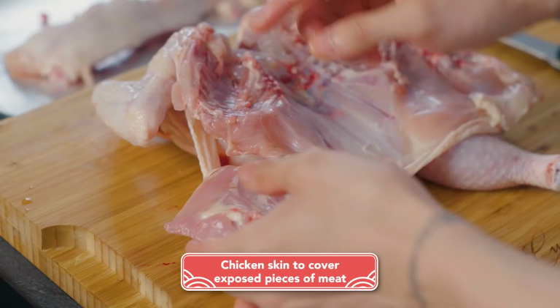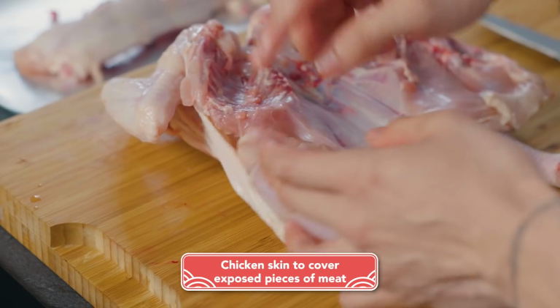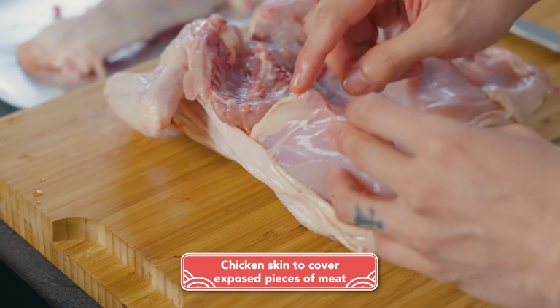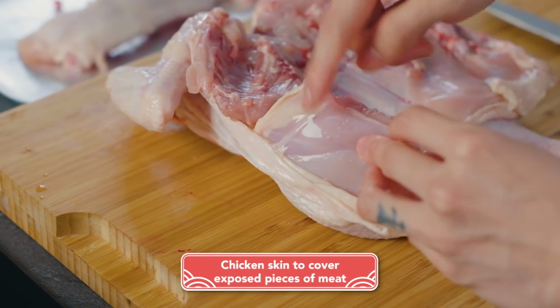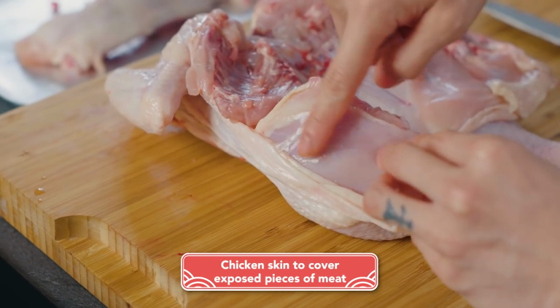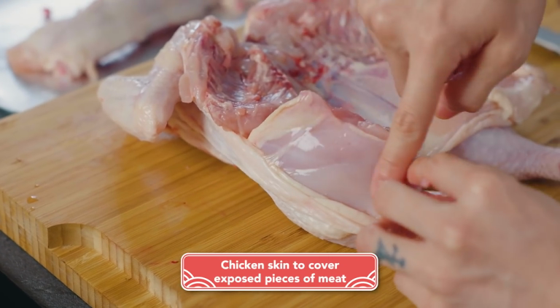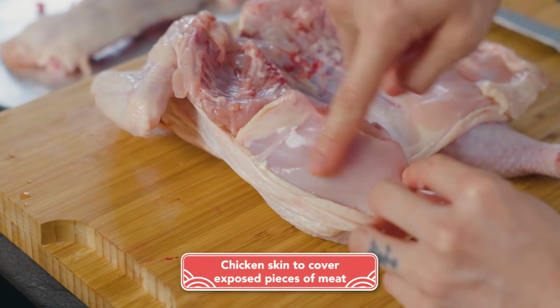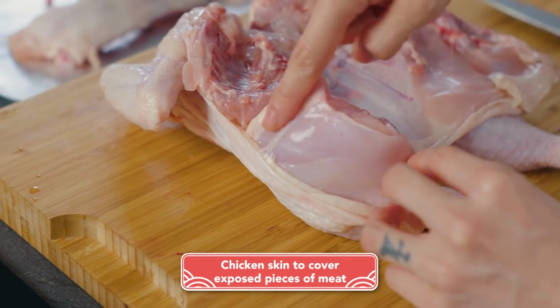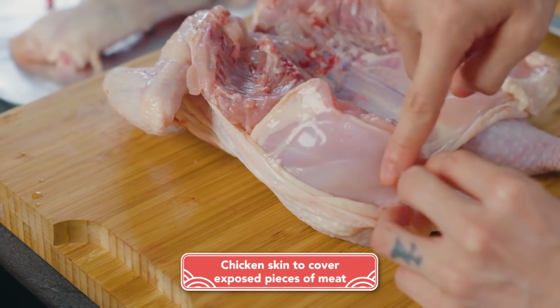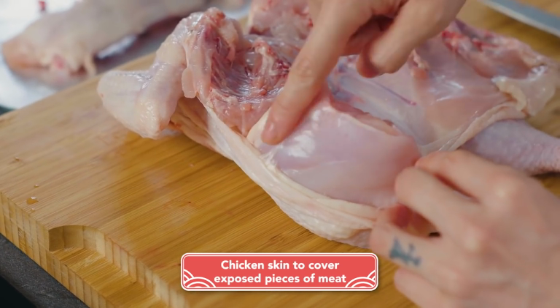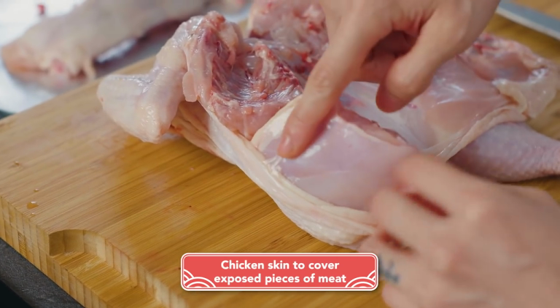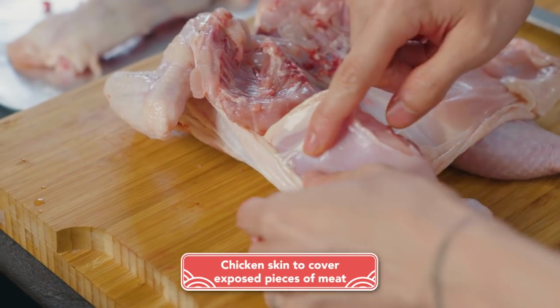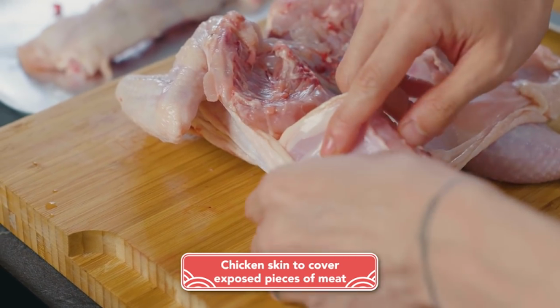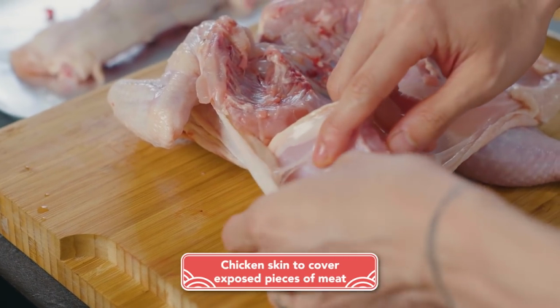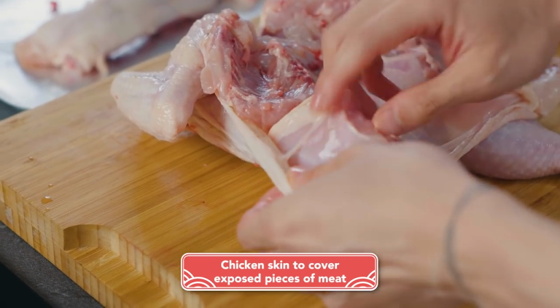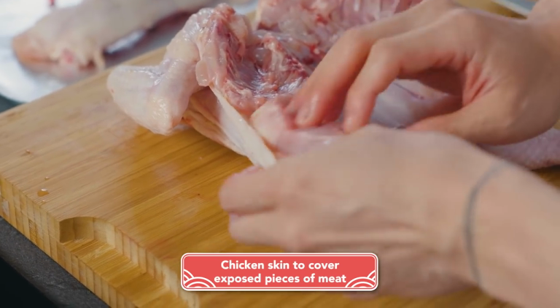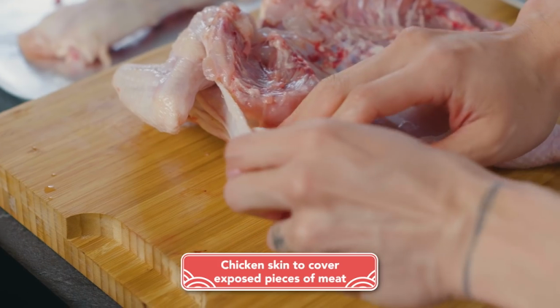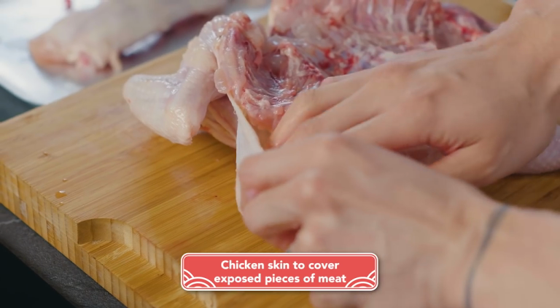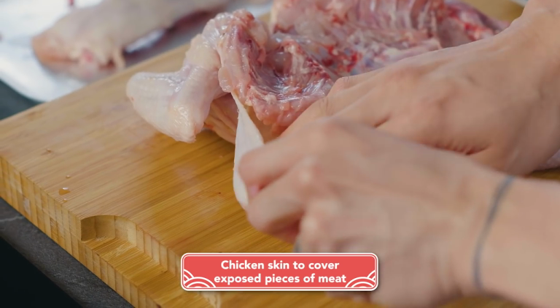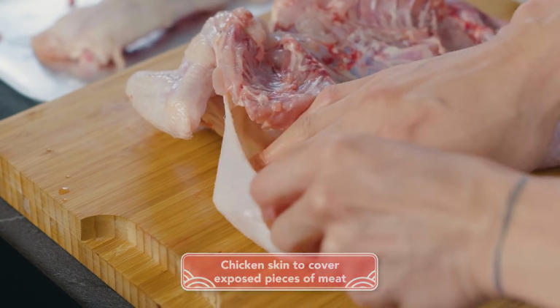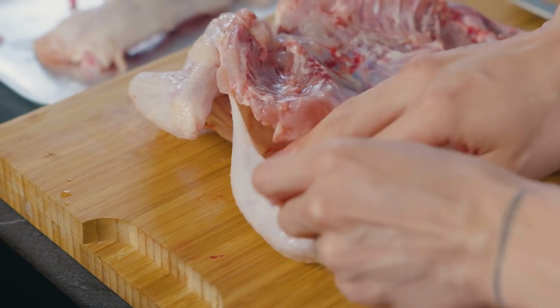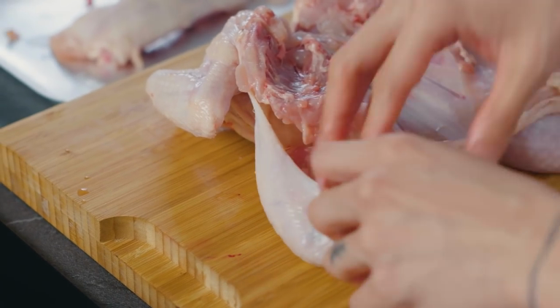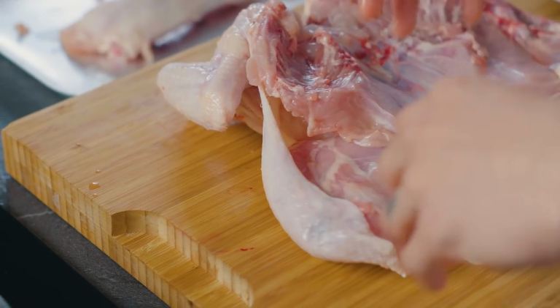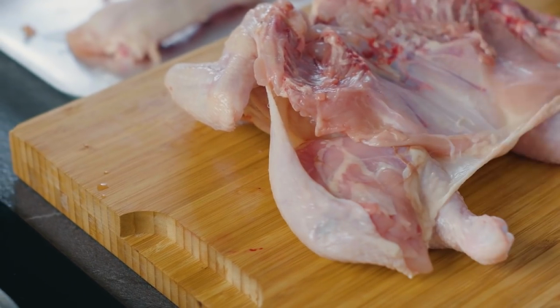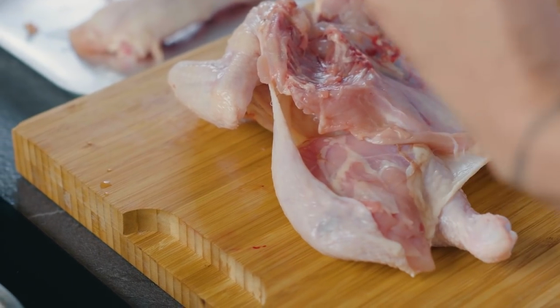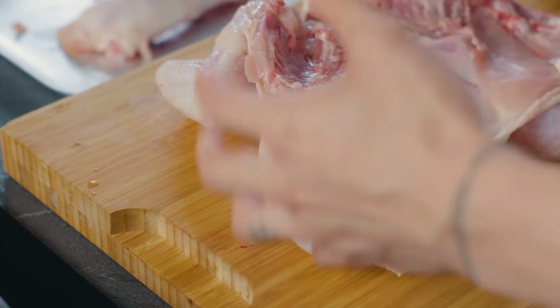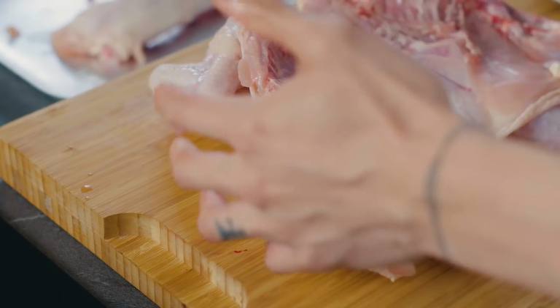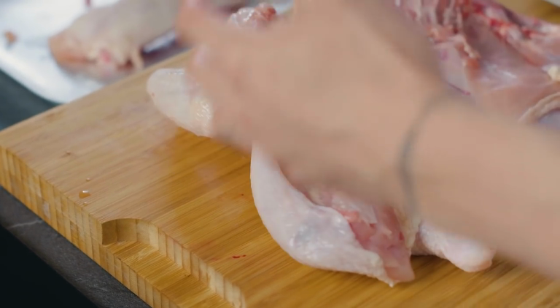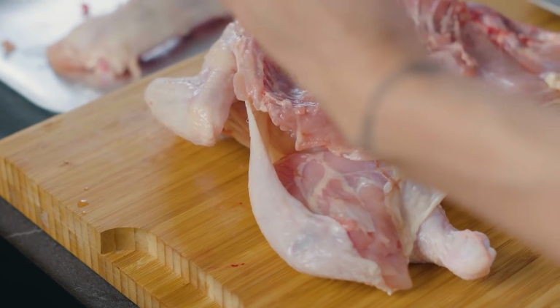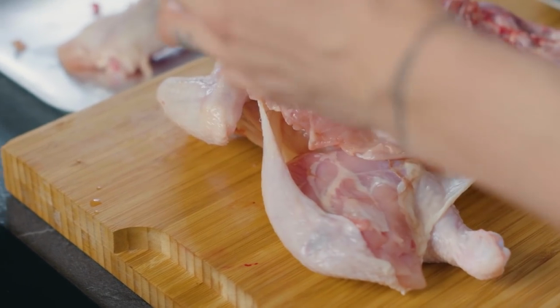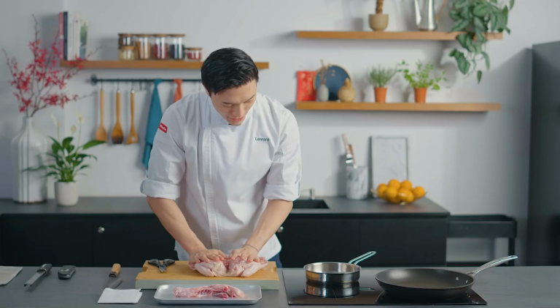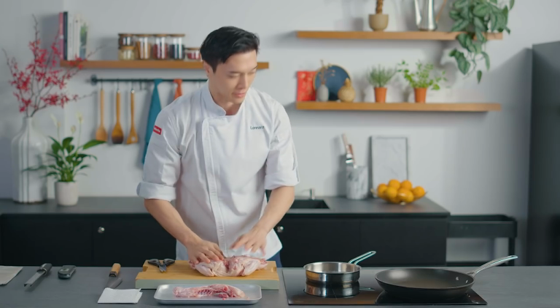If you happen to have exposed pieces of meat like this, you just want to make sure that the skin is covering it entirely because that will give you the maximum surface area of crispy skin.